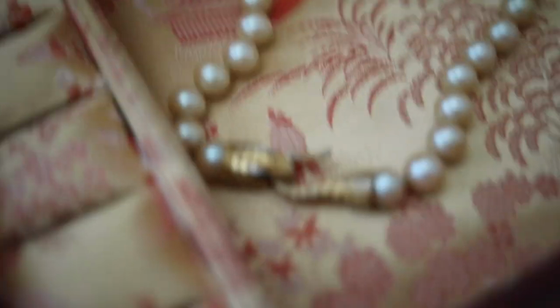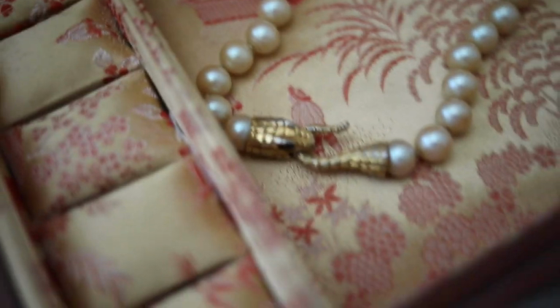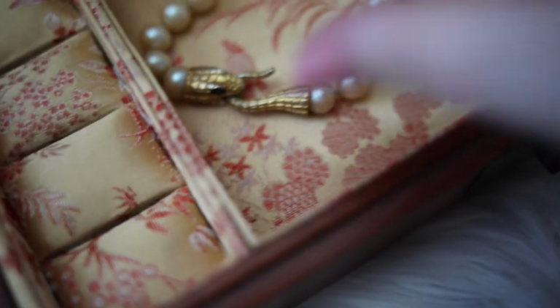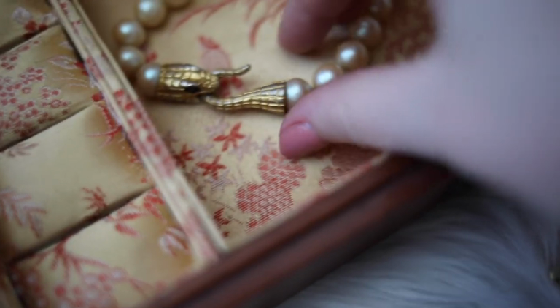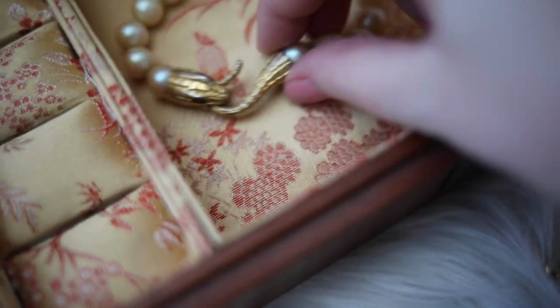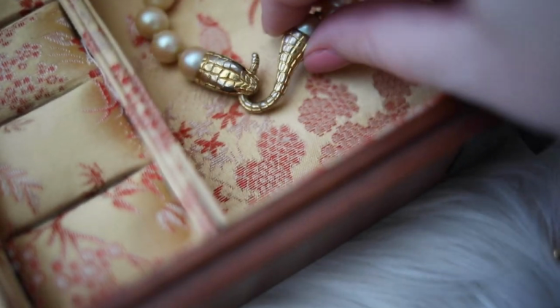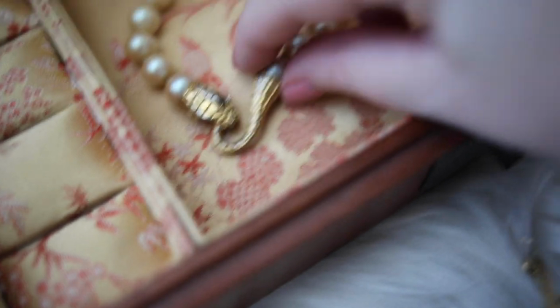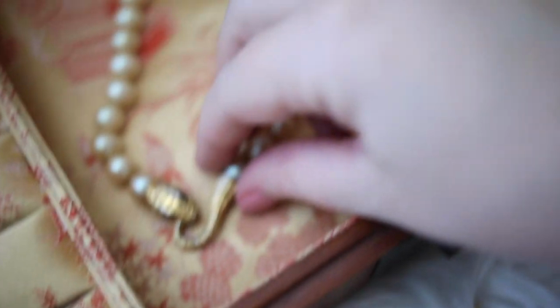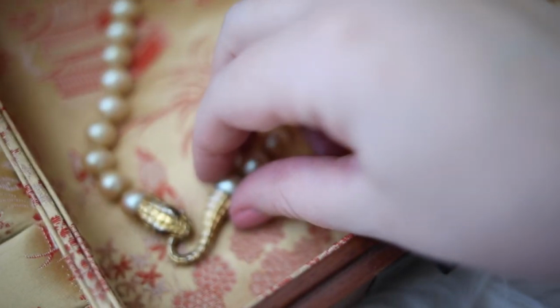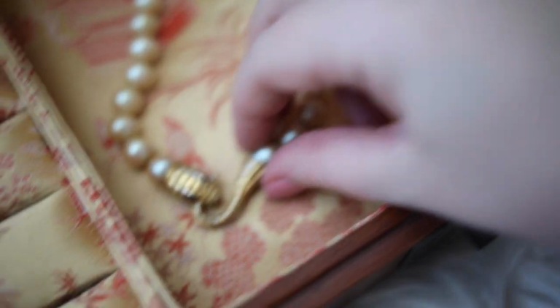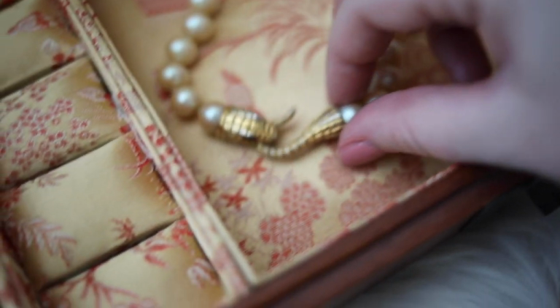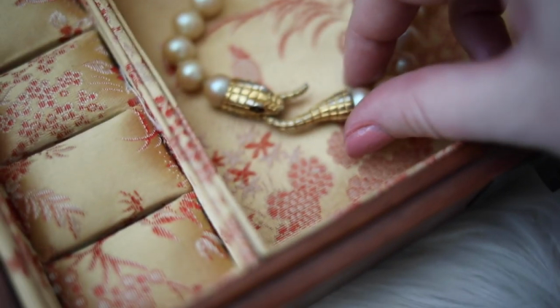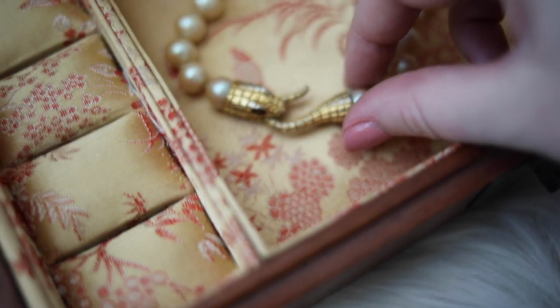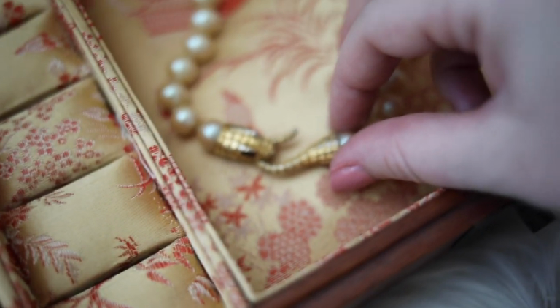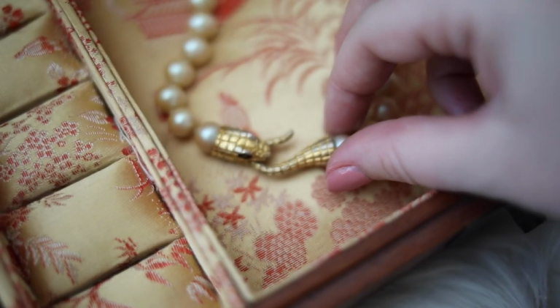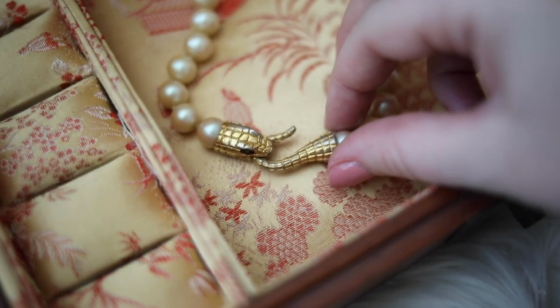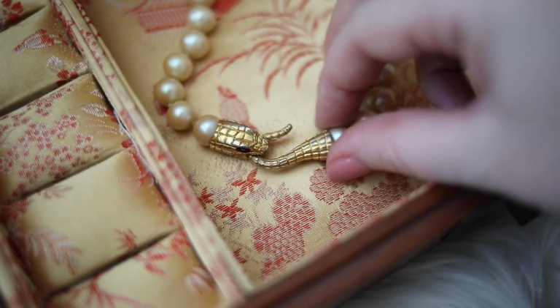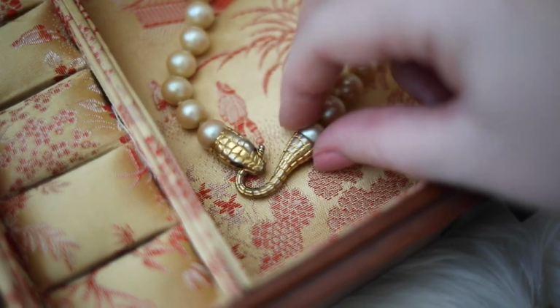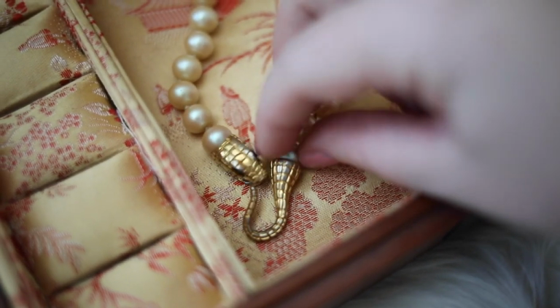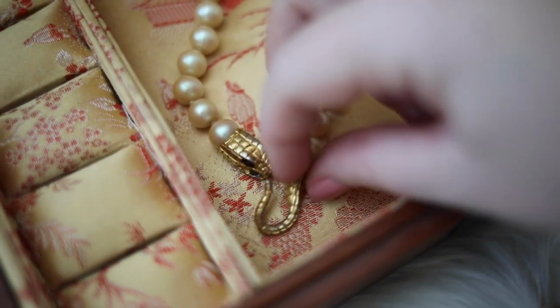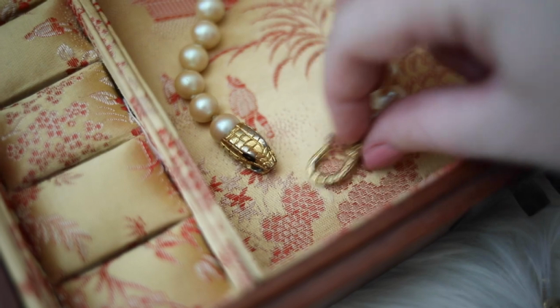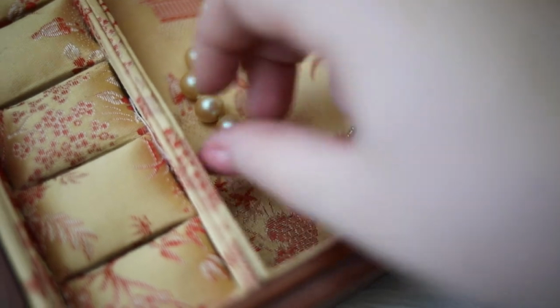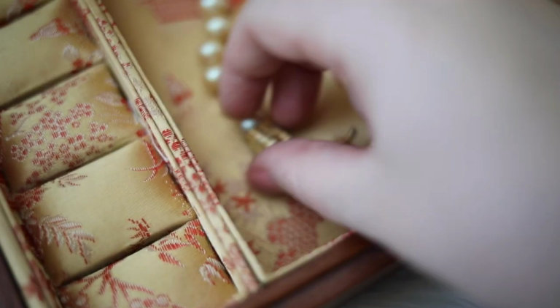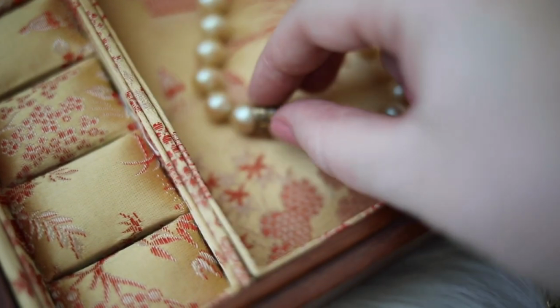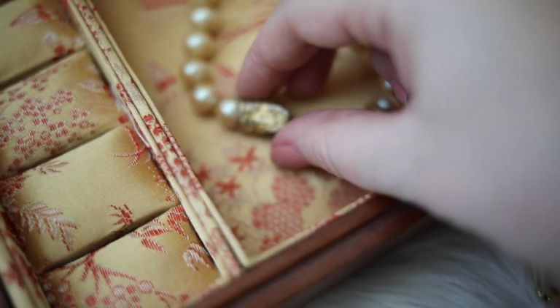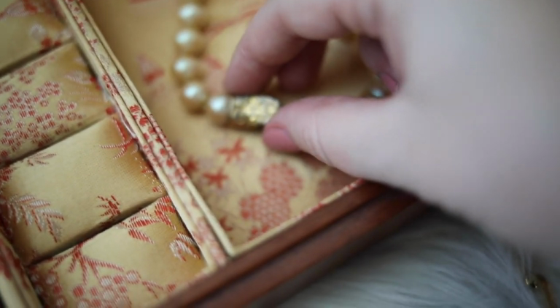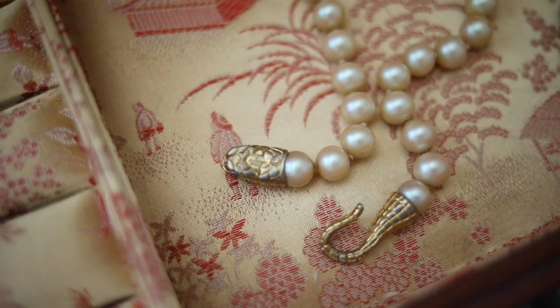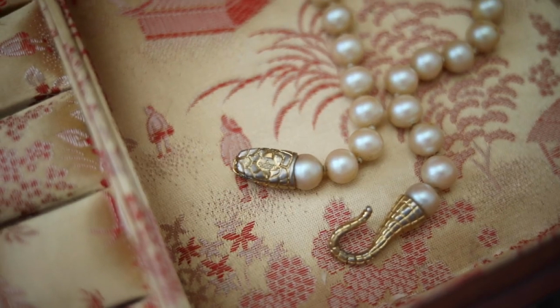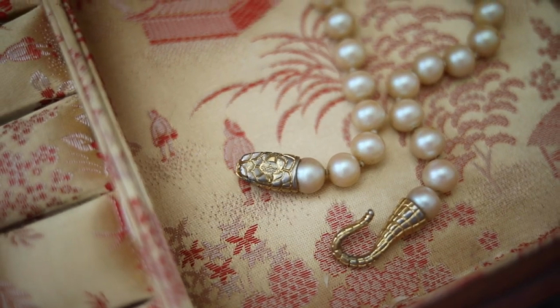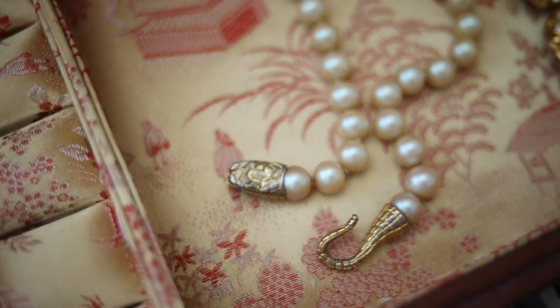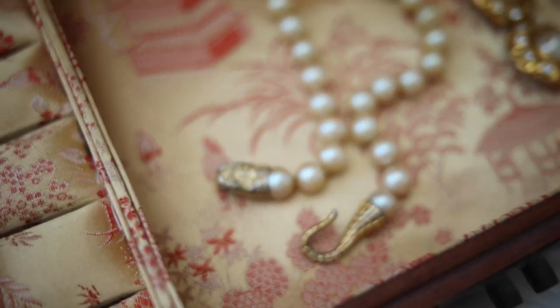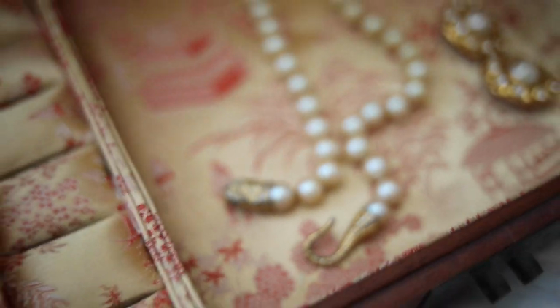It is a pearl necklace from Givenchy, and it has a snake closure. I have never seen another necklace like this, and it is just so stunning.